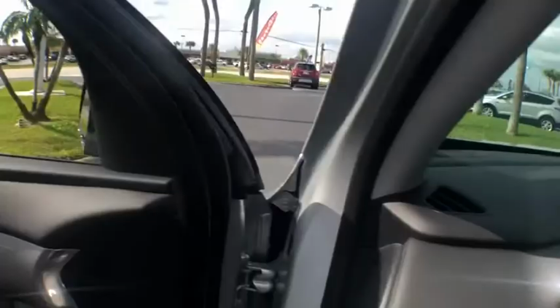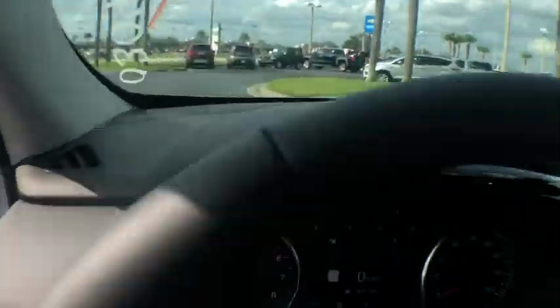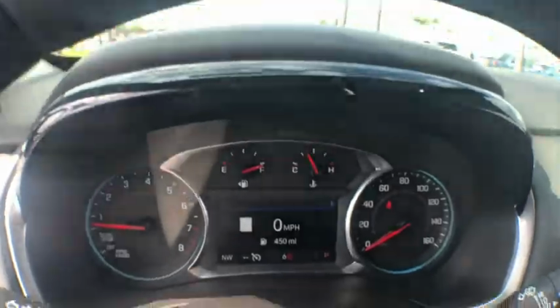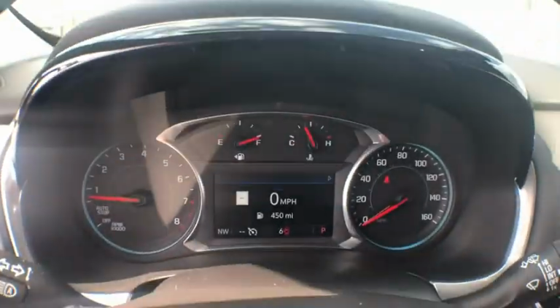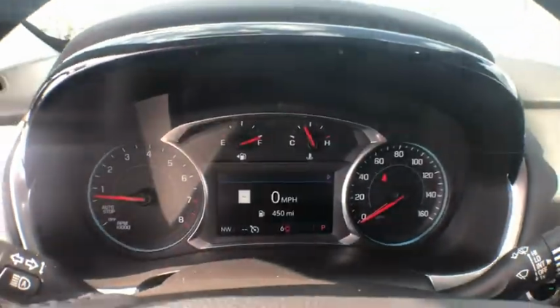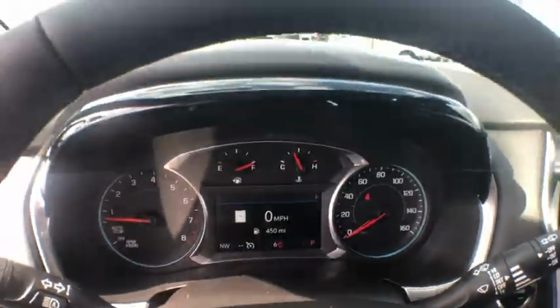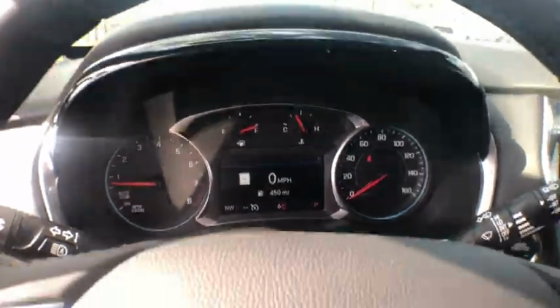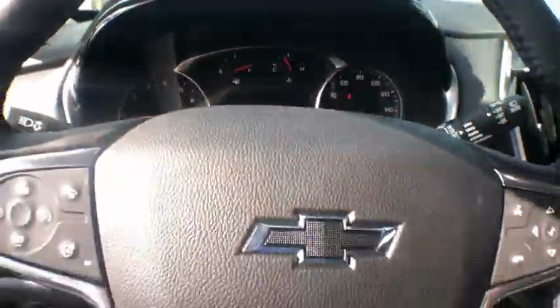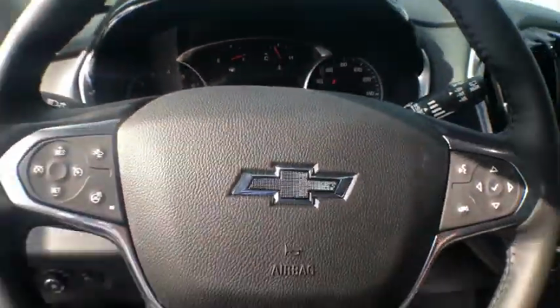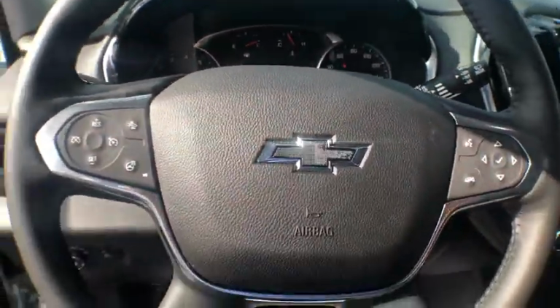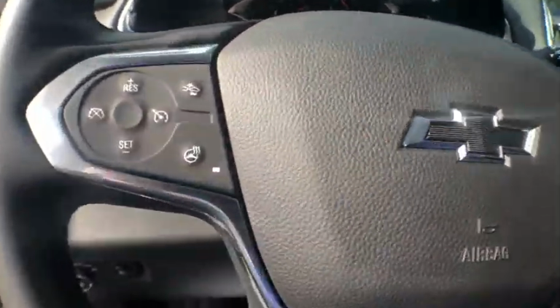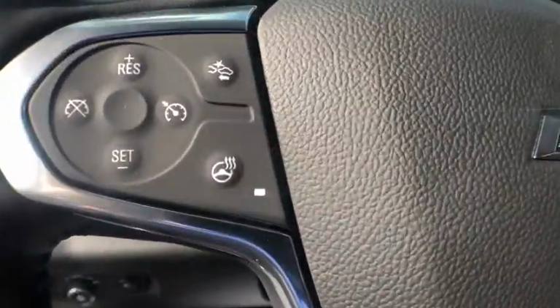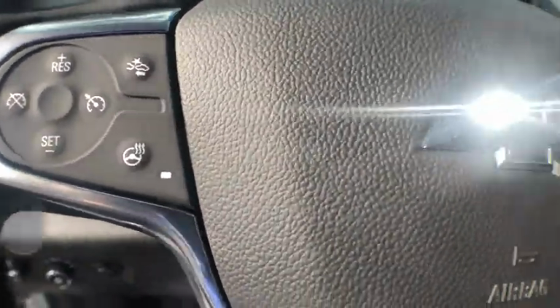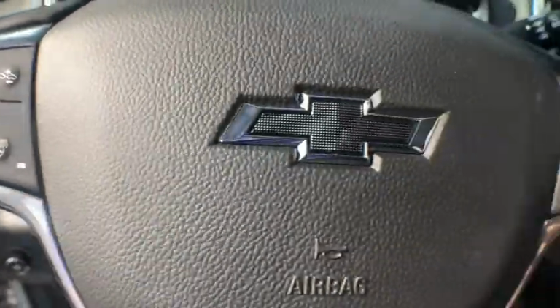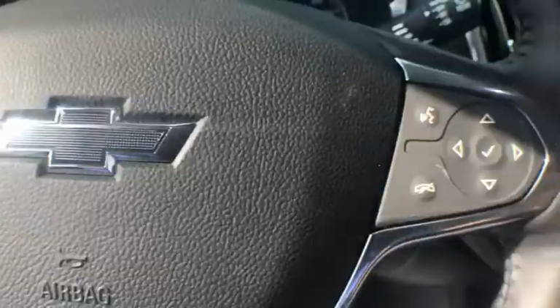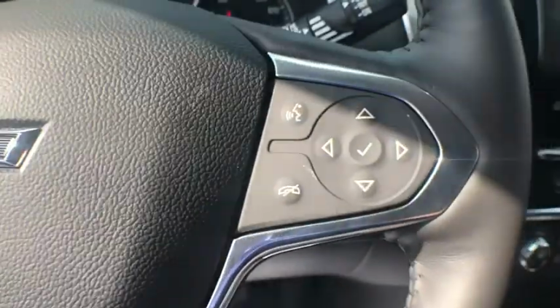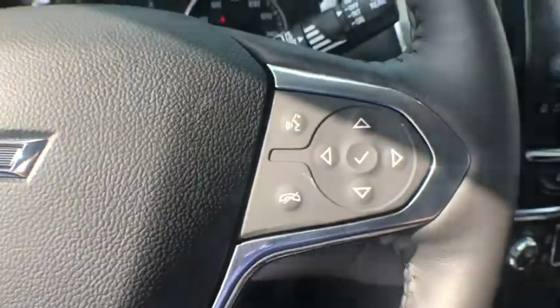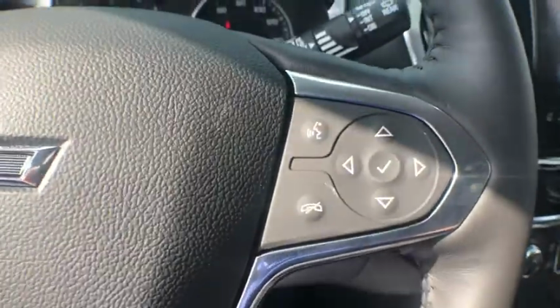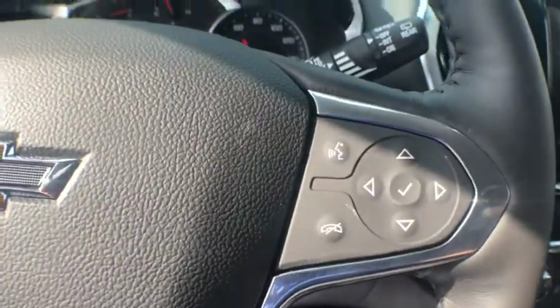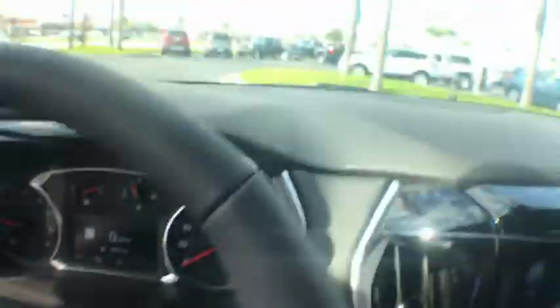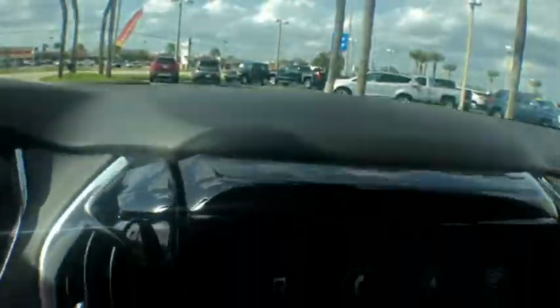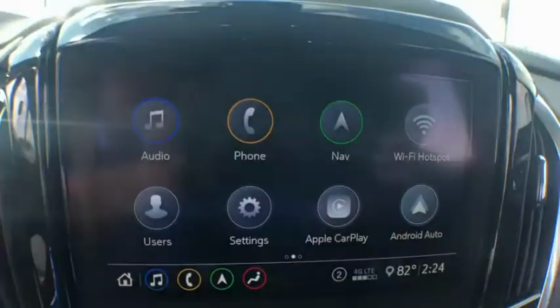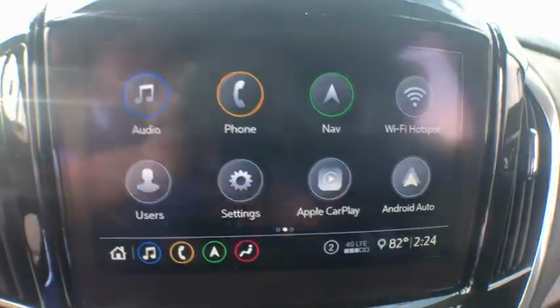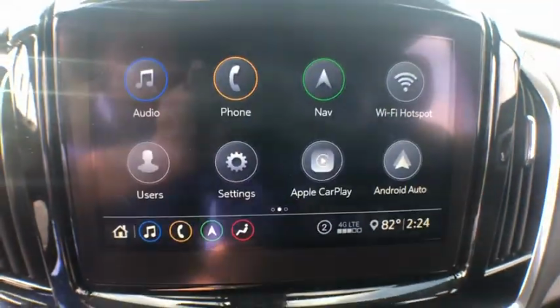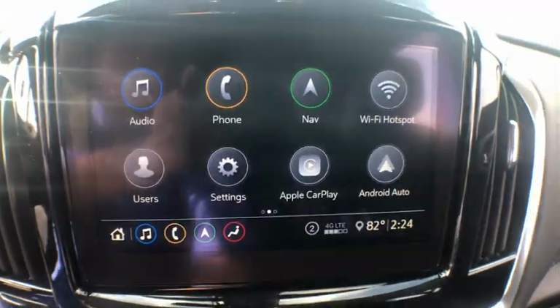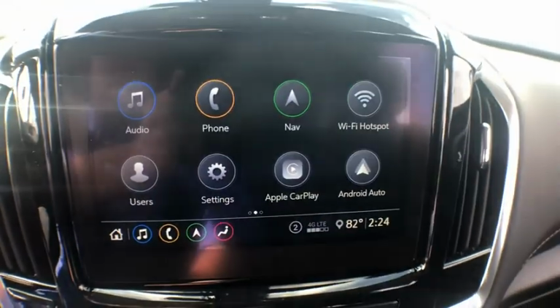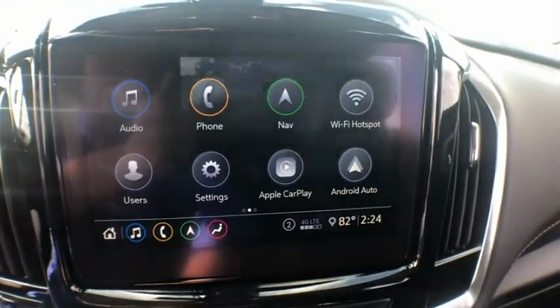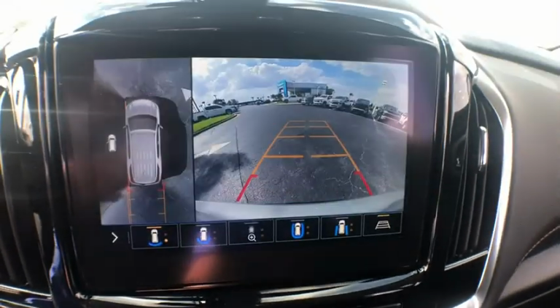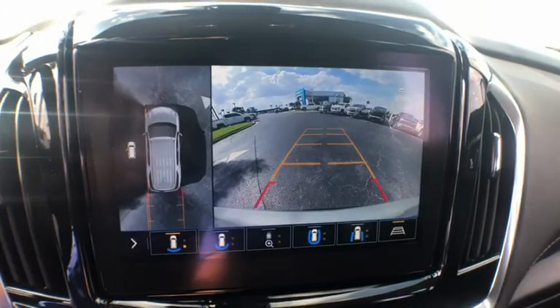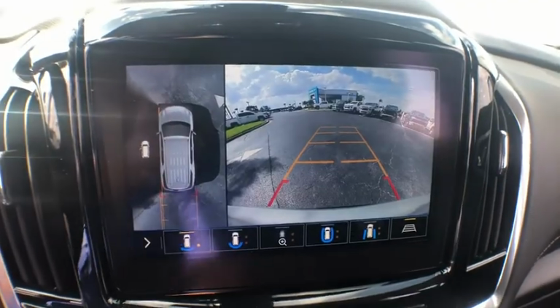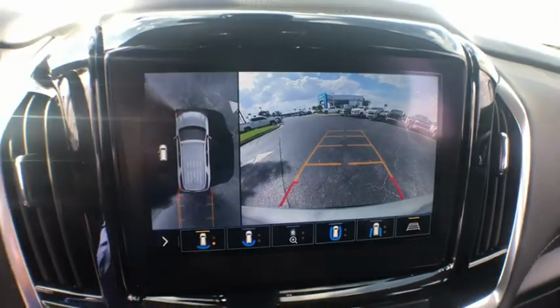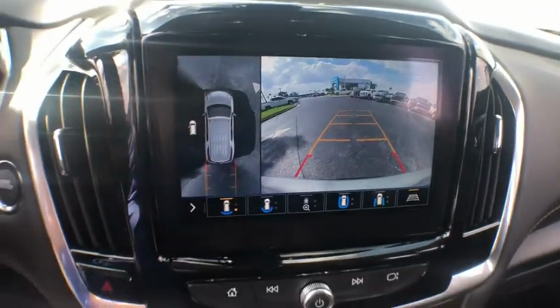Traction control, navigation system, power liftgate, power passenger seat, dual airbags, leather-wrapped steering wheel, alloy wheels, power steering, four-wheel disc brakes, universal garage door opener.